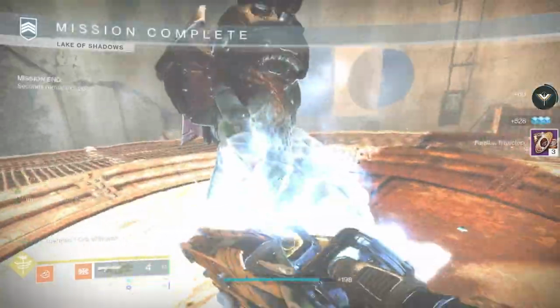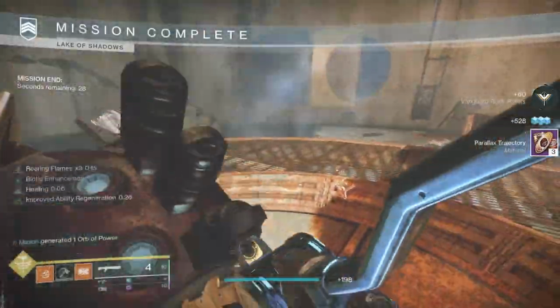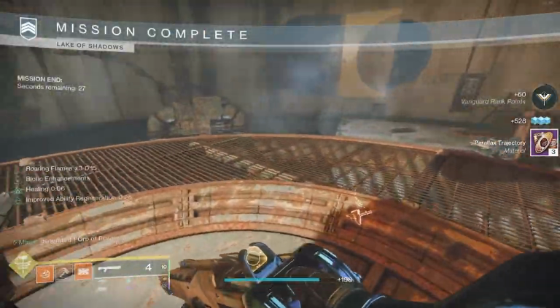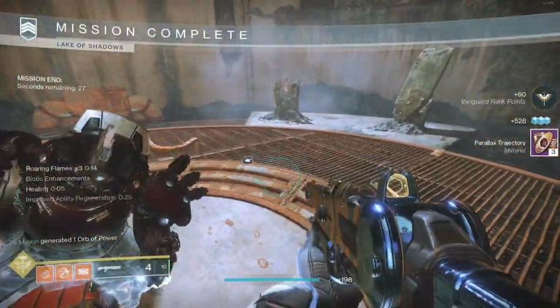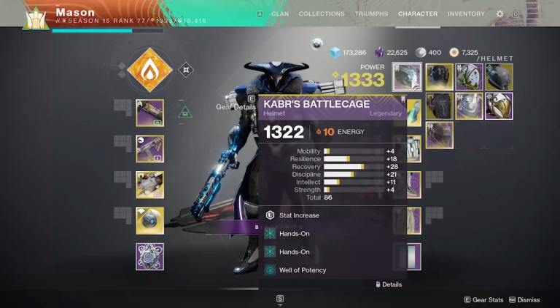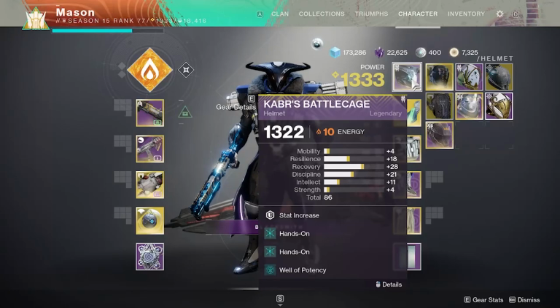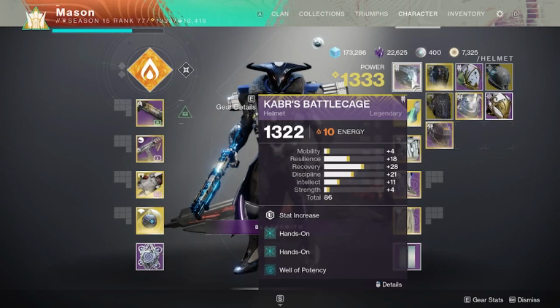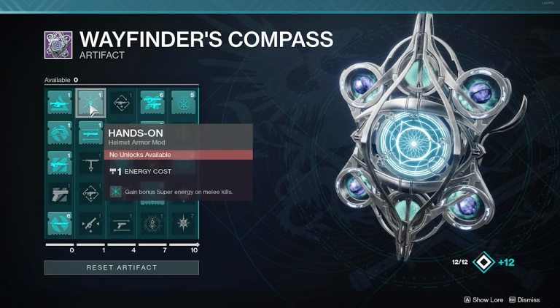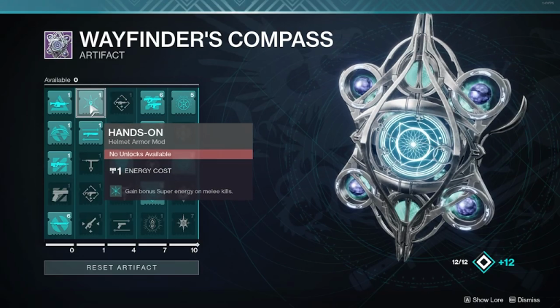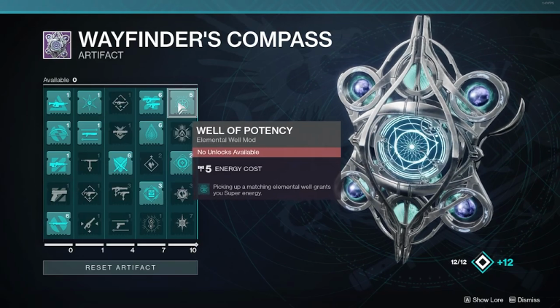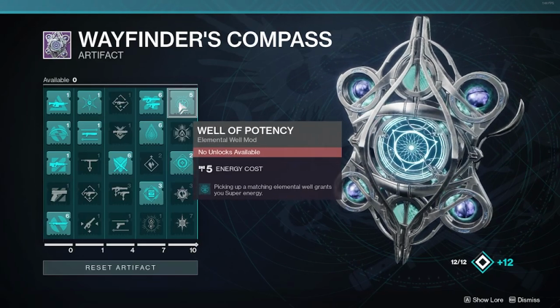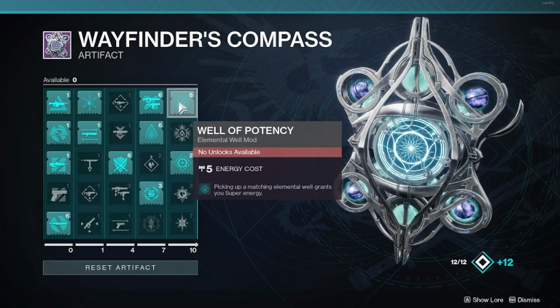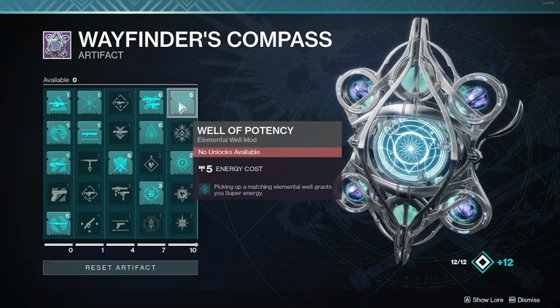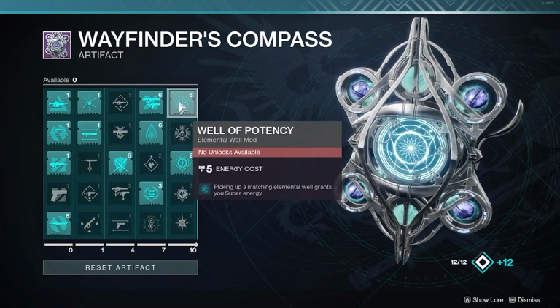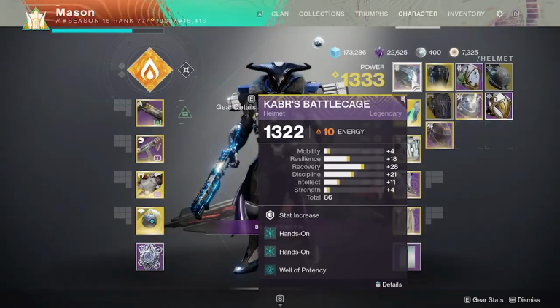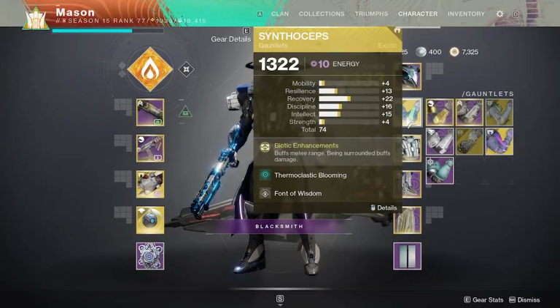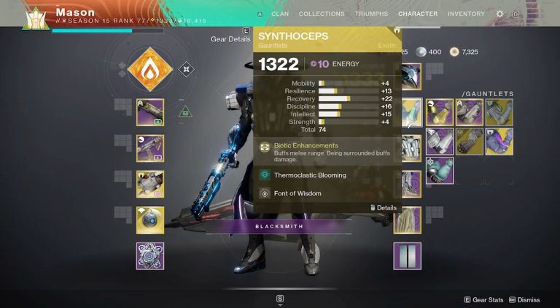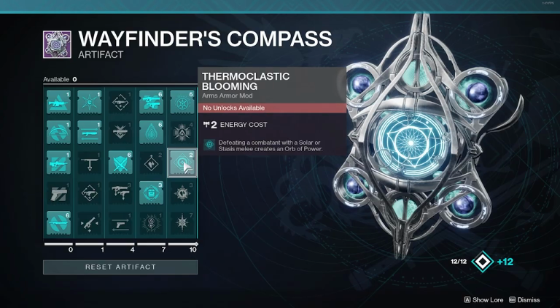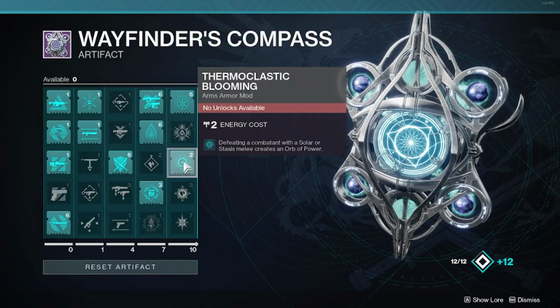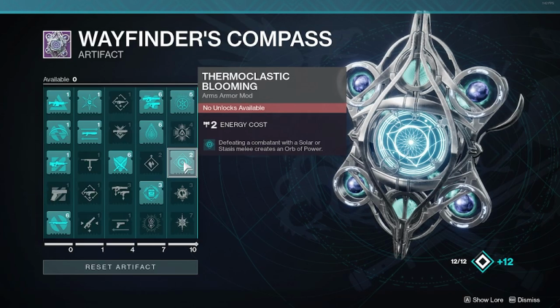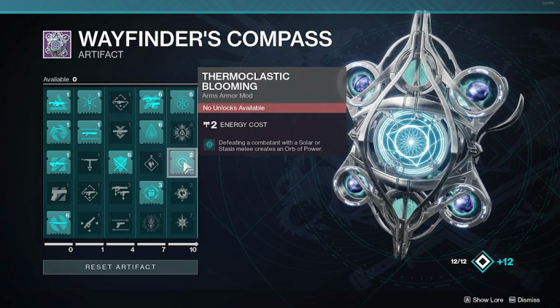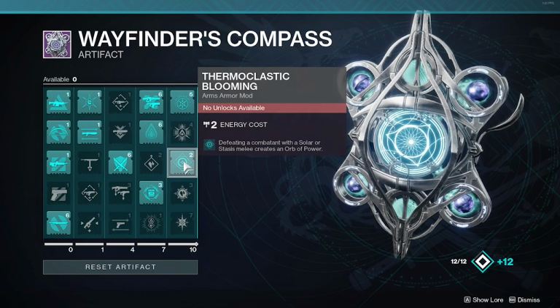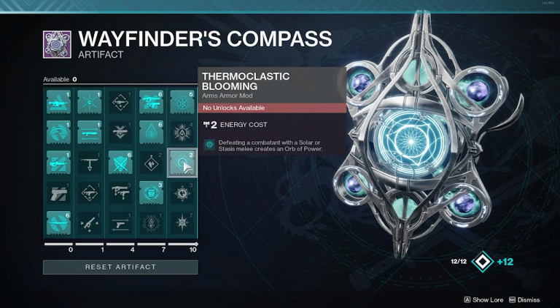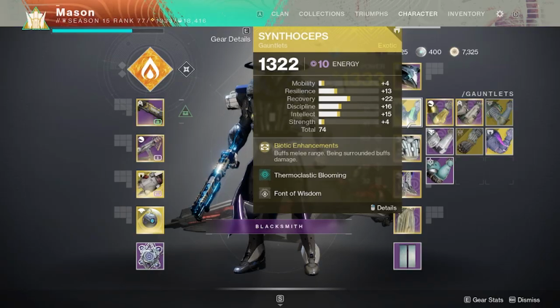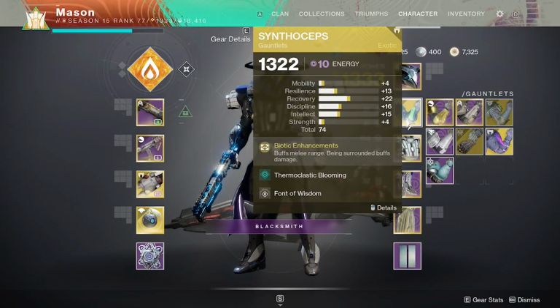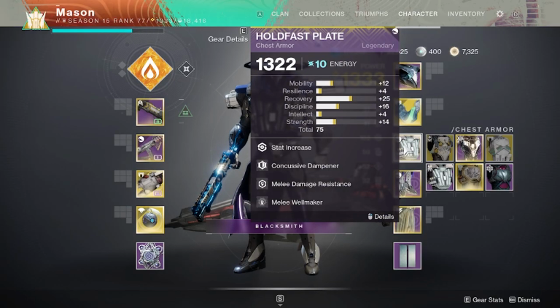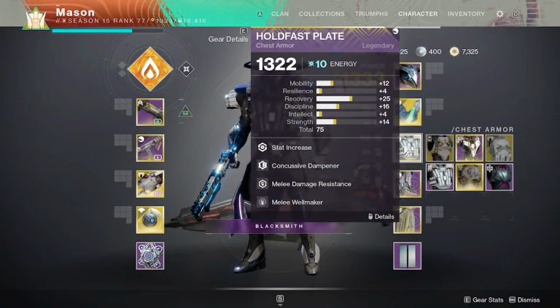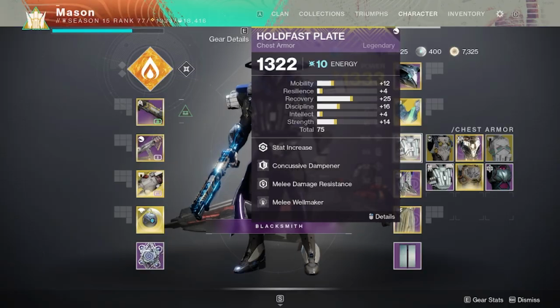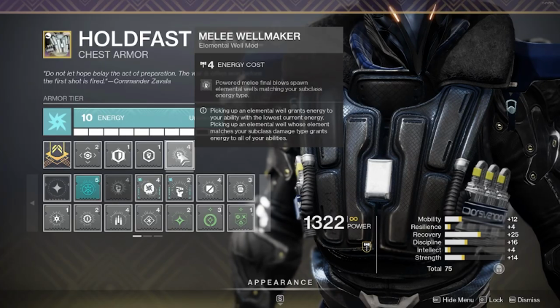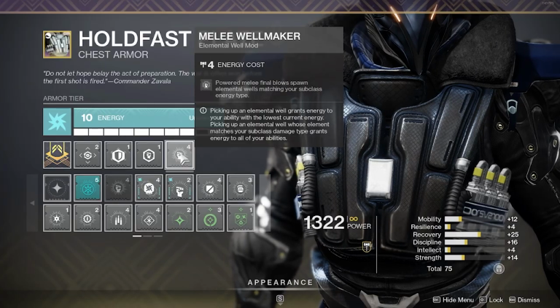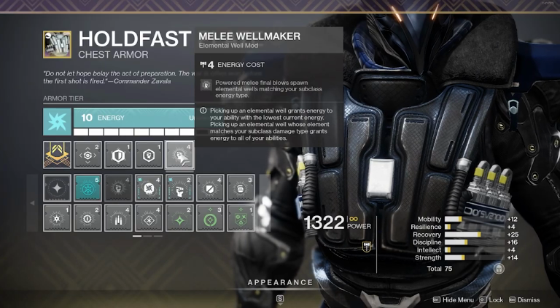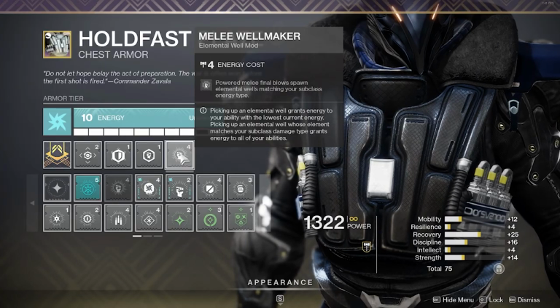First you'll need Hands-On and Well of Potency, an artifact elemental well mod that gives you super energy when picking up an elemental well that matches your super element. You'll need Synthiceps with Thermoclastic Blooming, an artifact mod that makes orbs on power melee kills. Then you want to put Melee Well Maker in your chest piece — this is a new elemental well mod that makes elemental wells on charged melee kills.